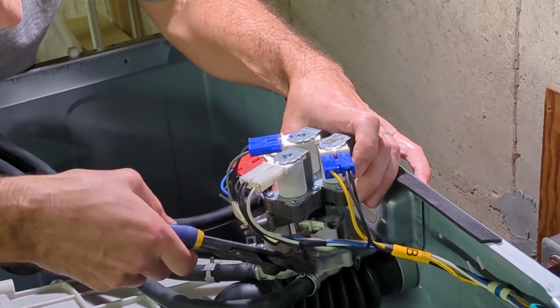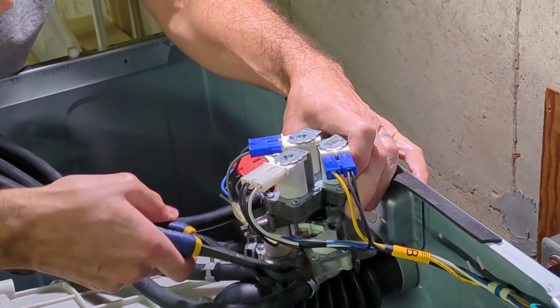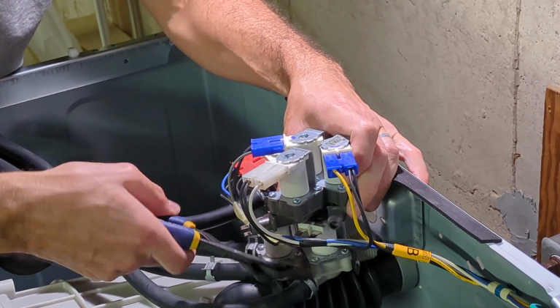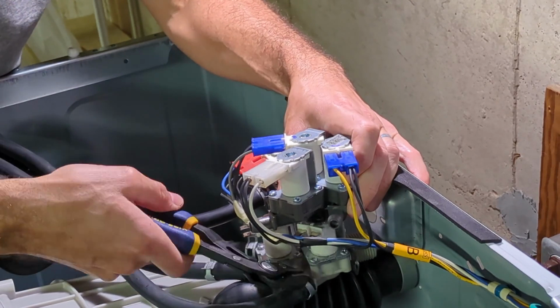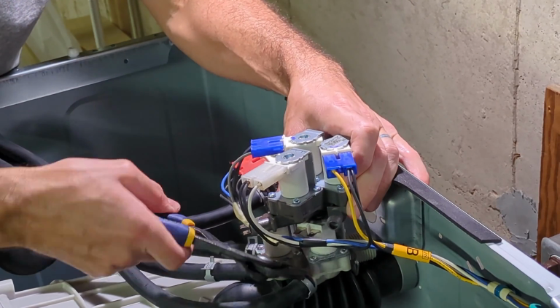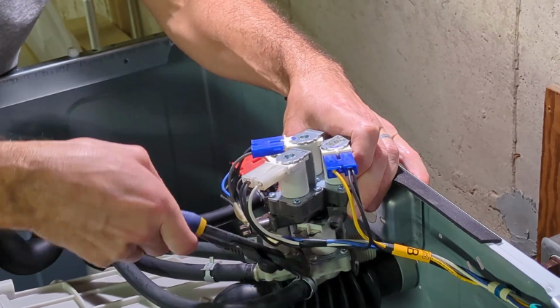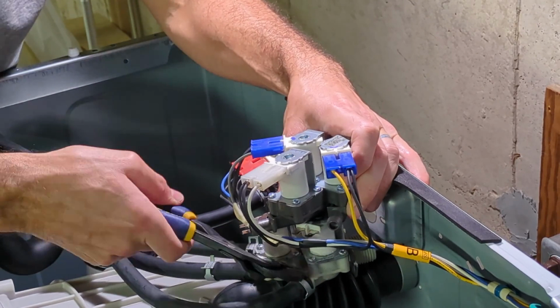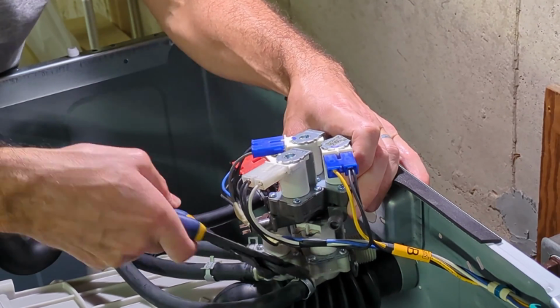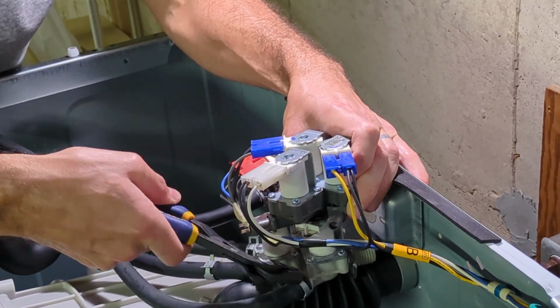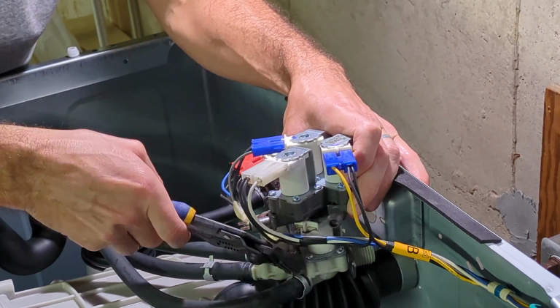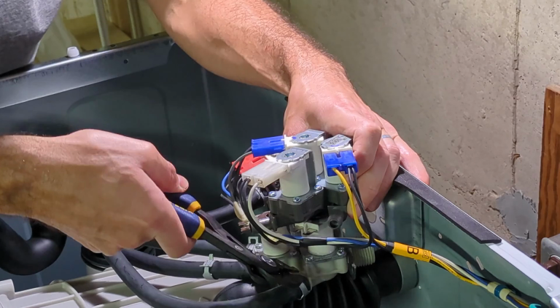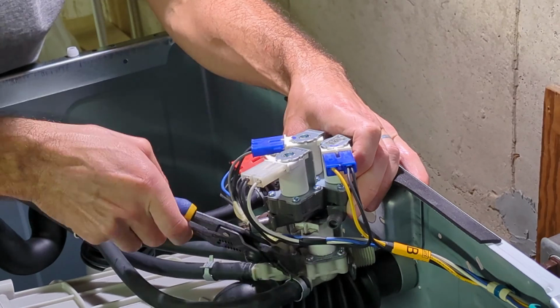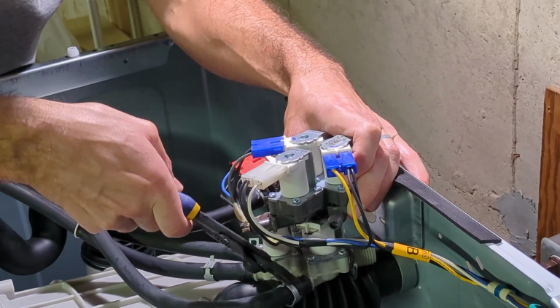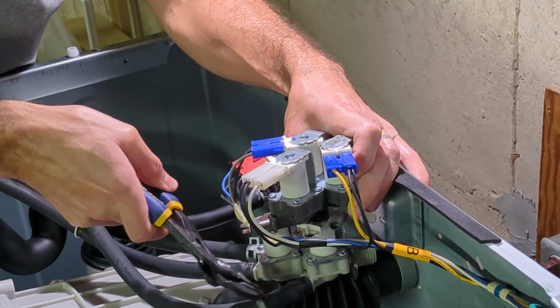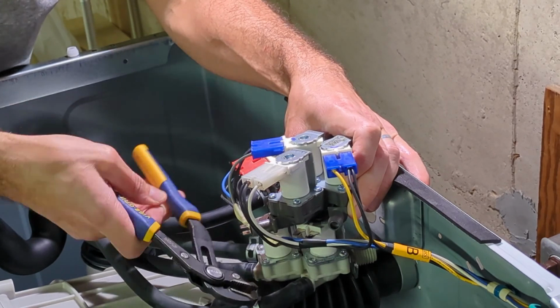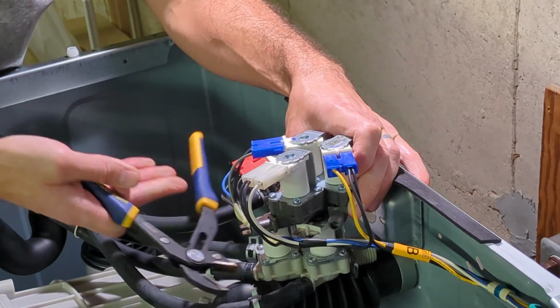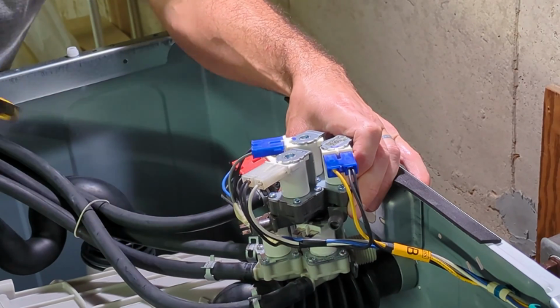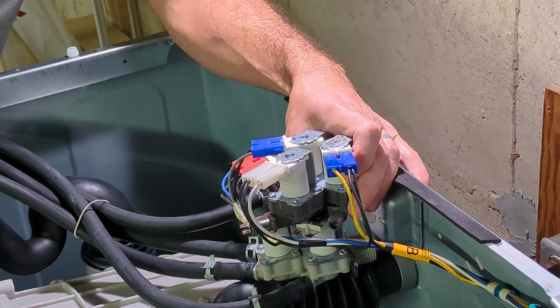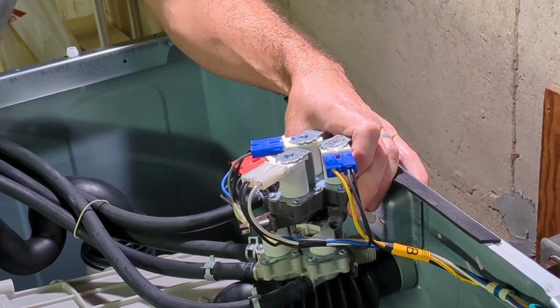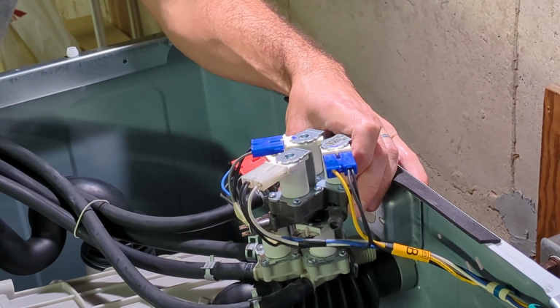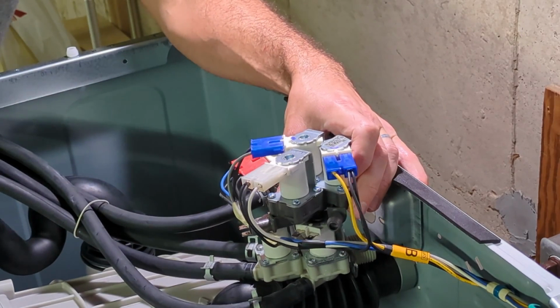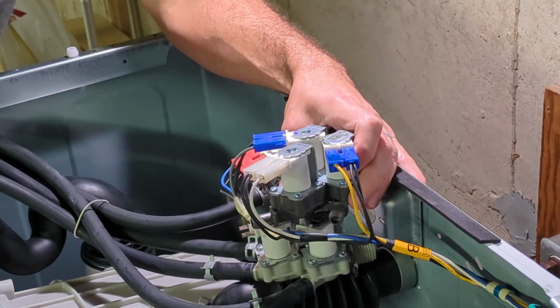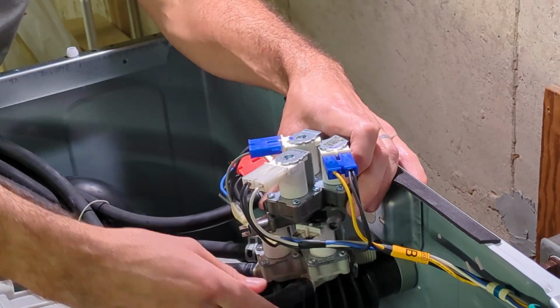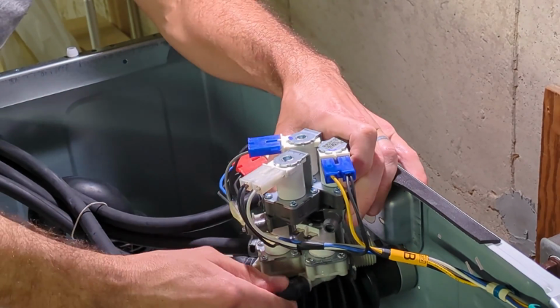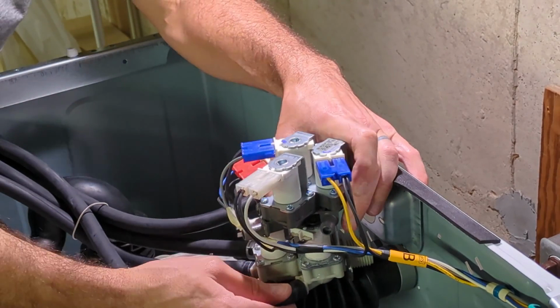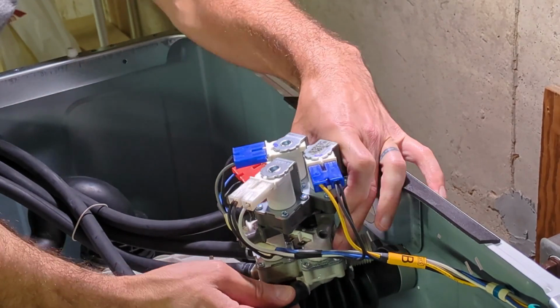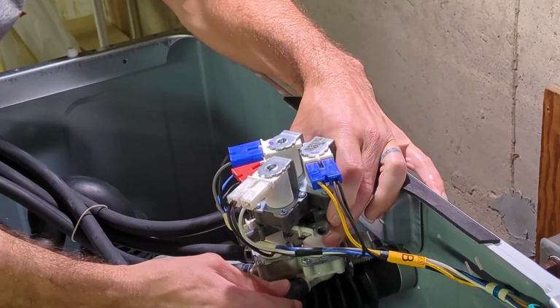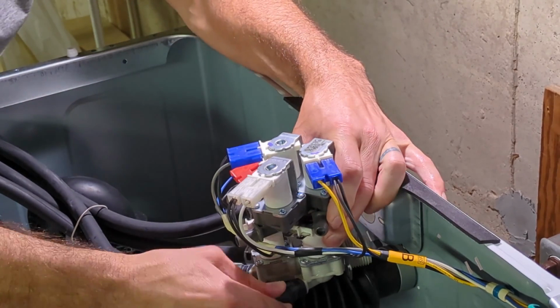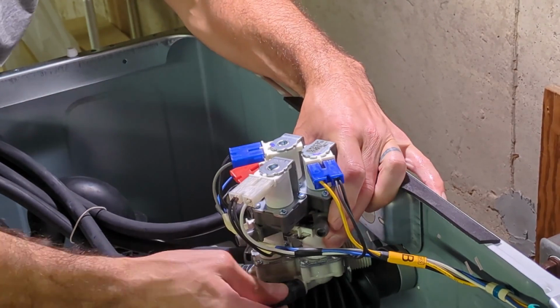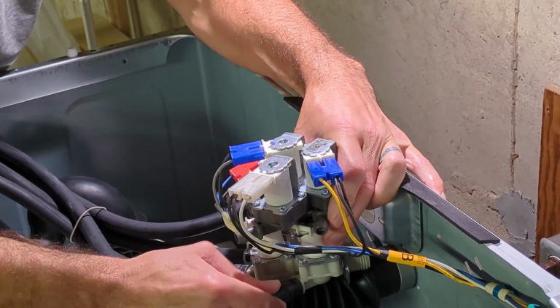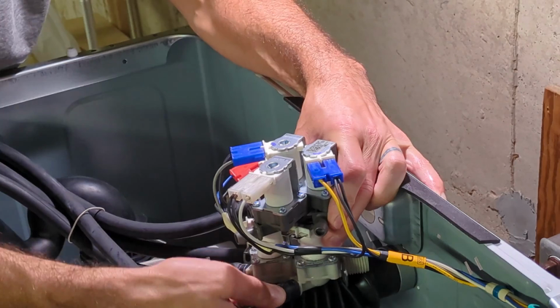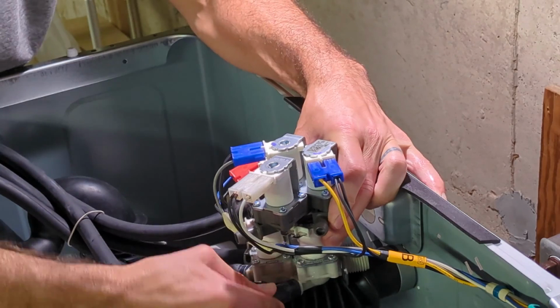Moving back all three hose clamps first, then I'll switch each hose one at a time.